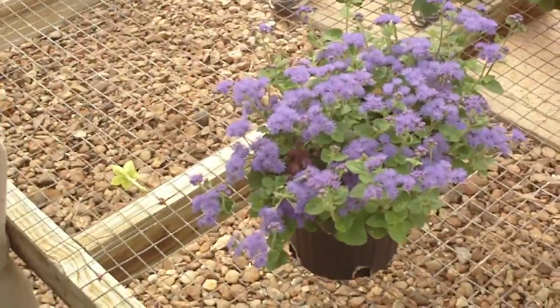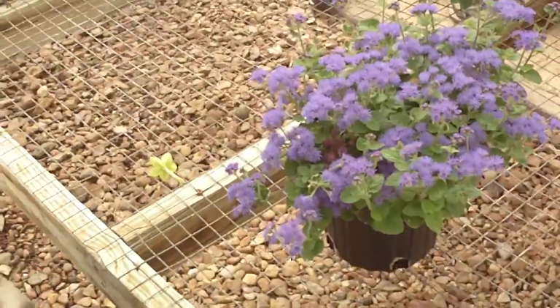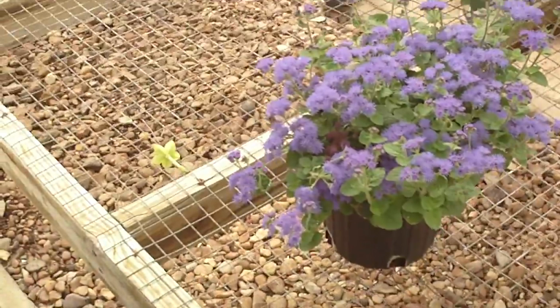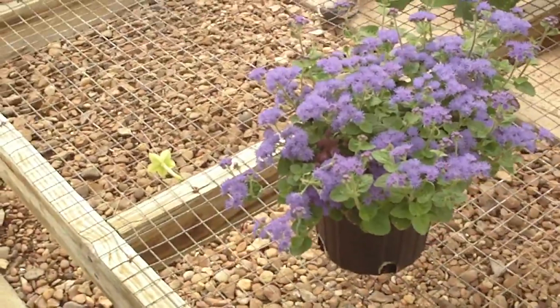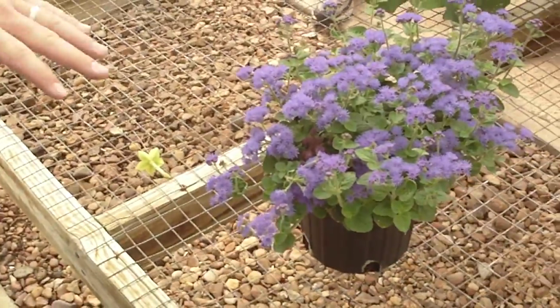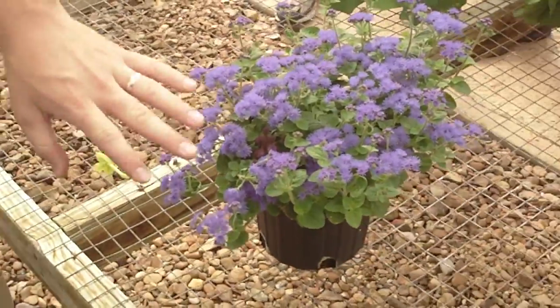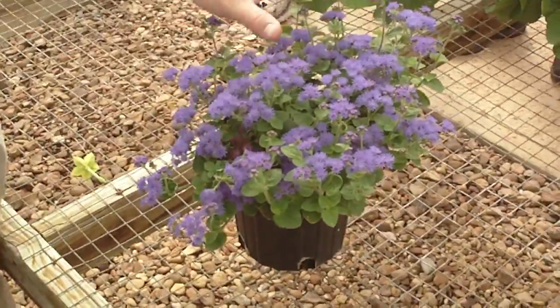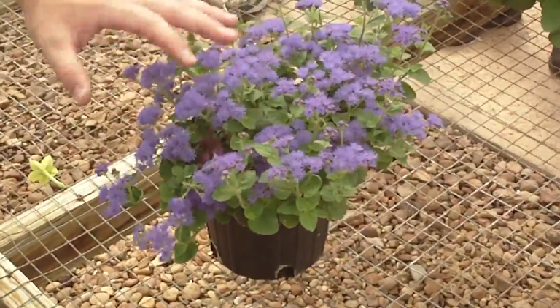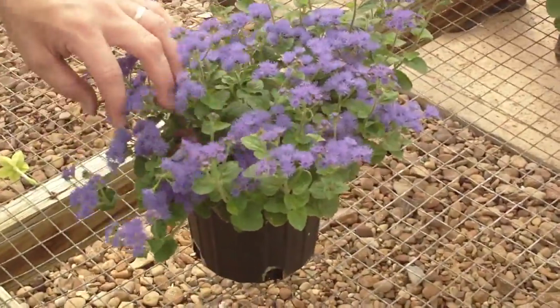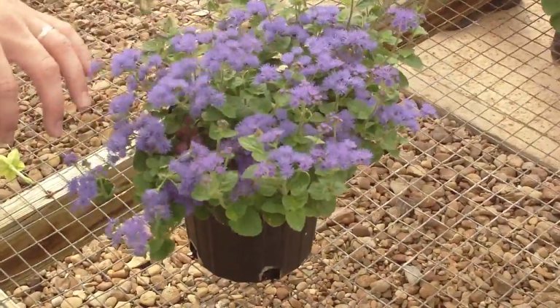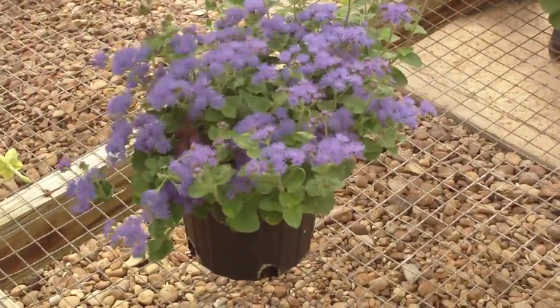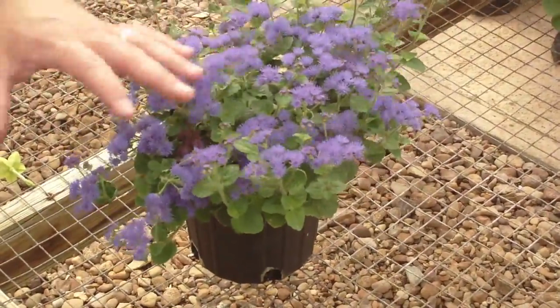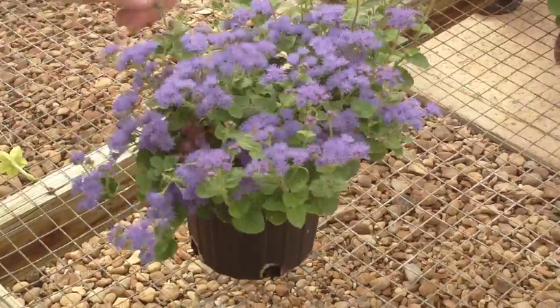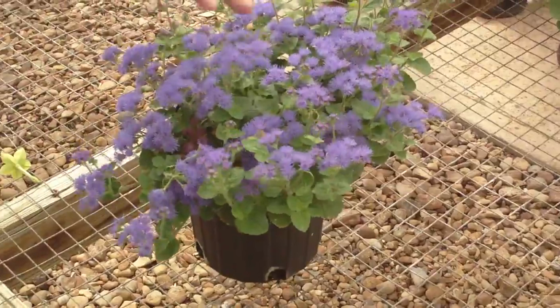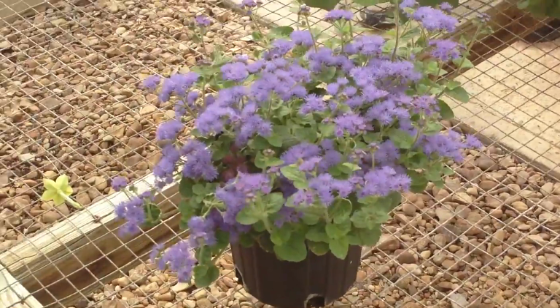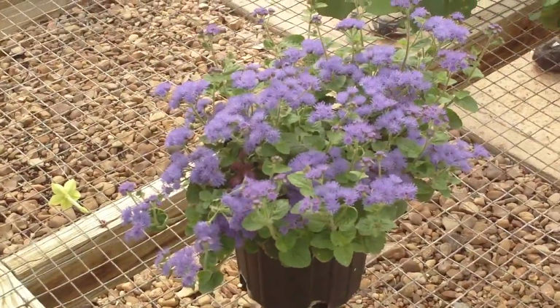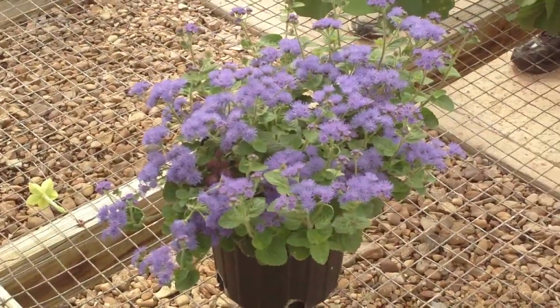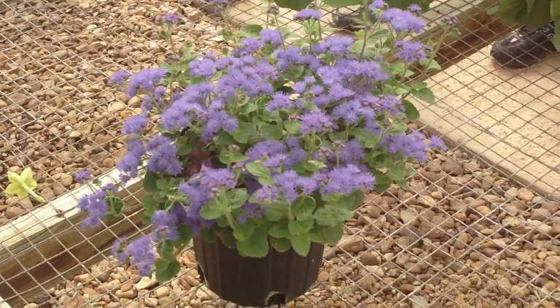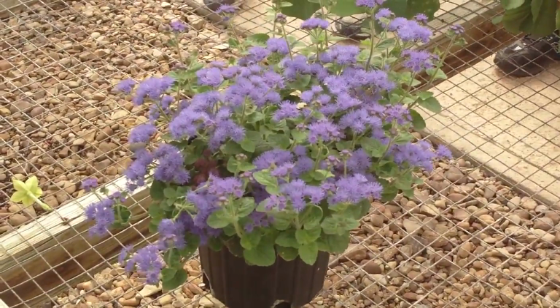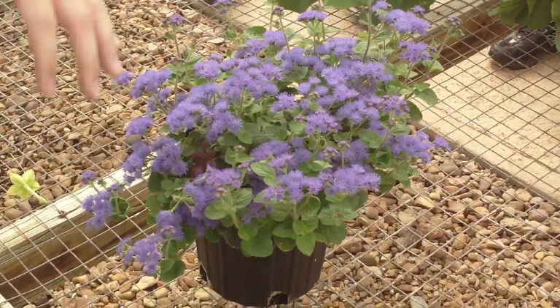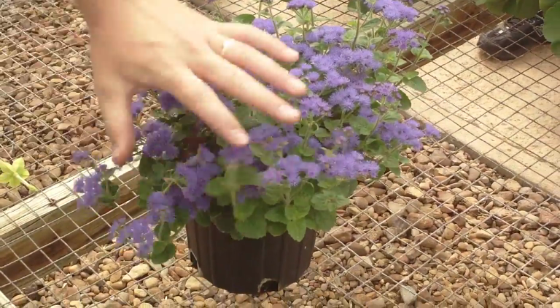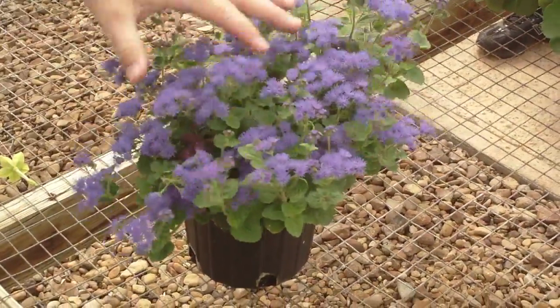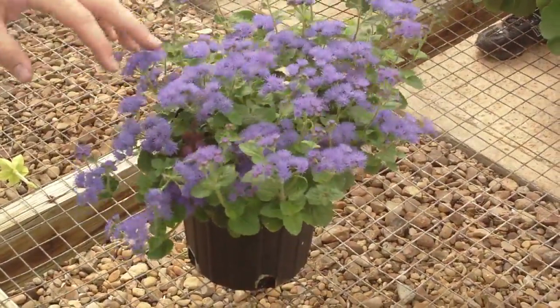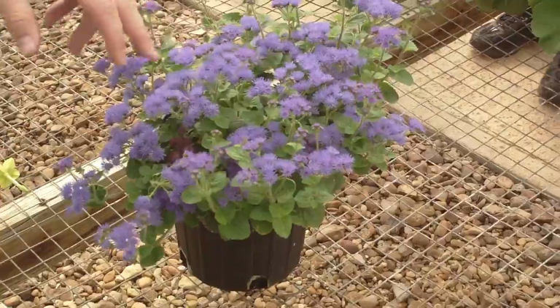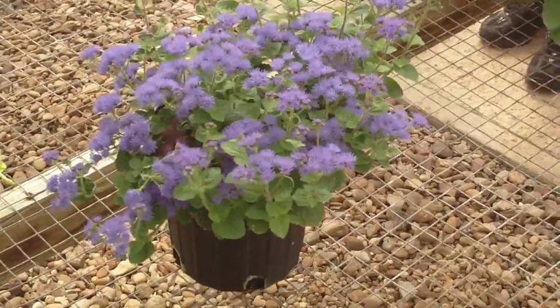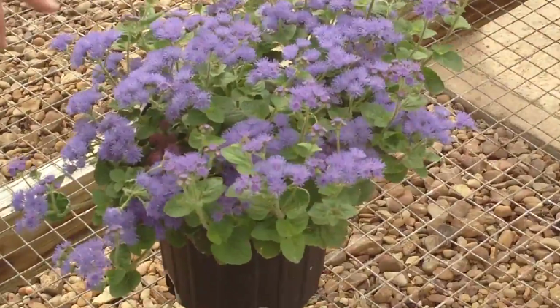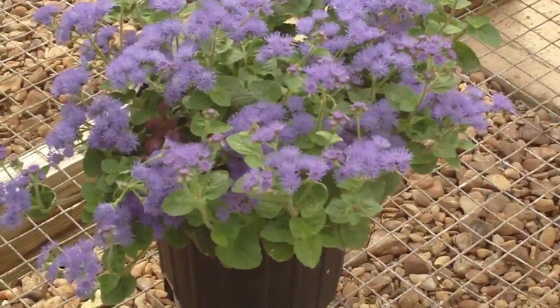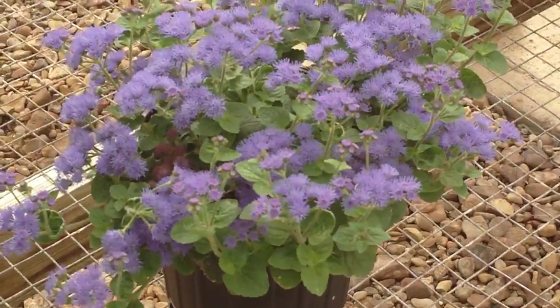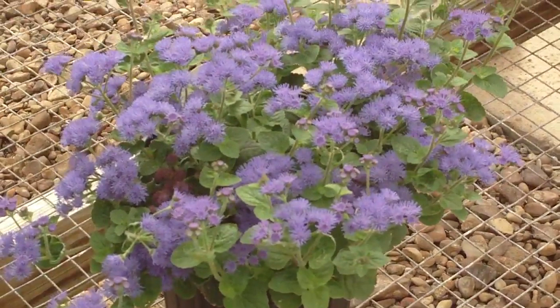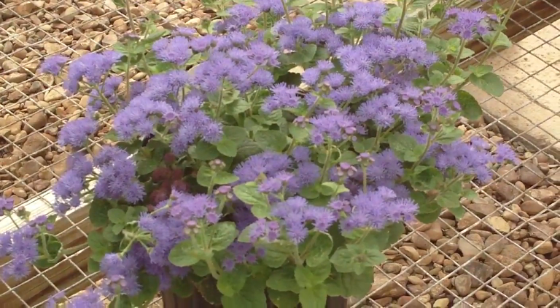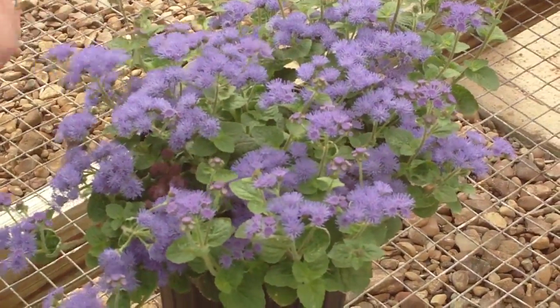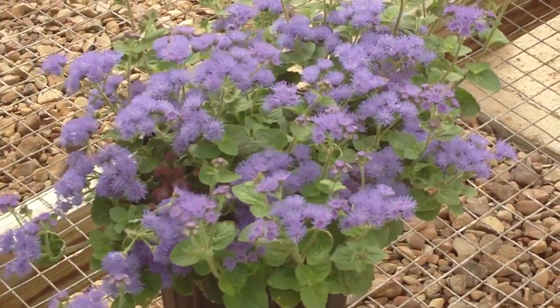Now, I believe there are sort of a lighter lavender toward the pinks, and some that get a little bit closer to the blues, but this is typical of what you see — sort of a dark purple lavender type color.